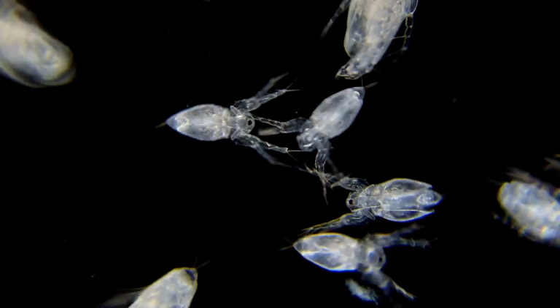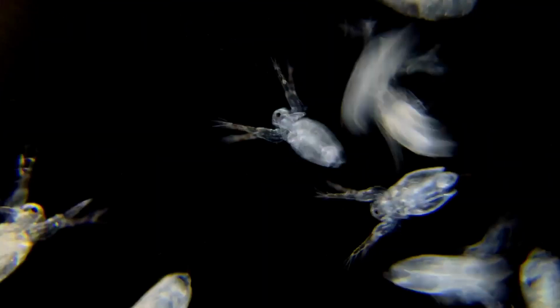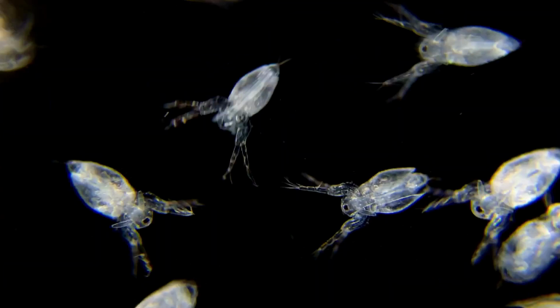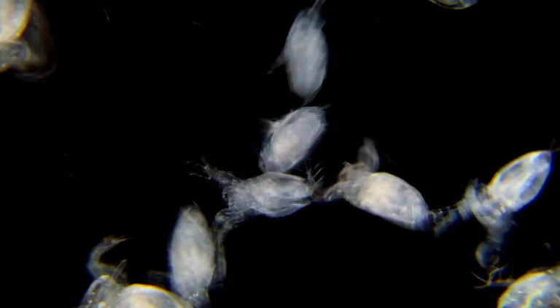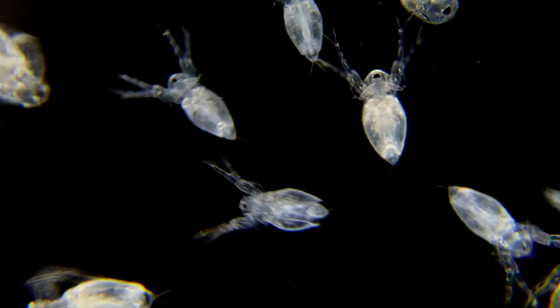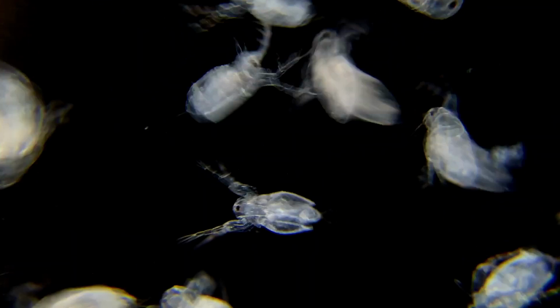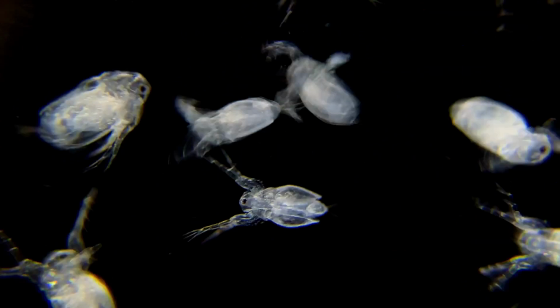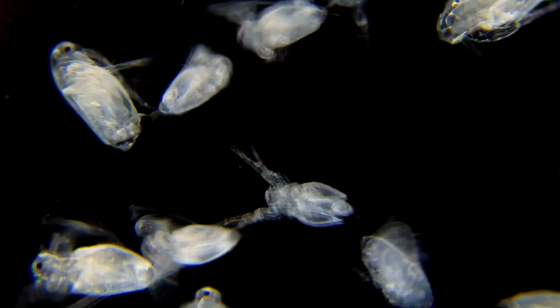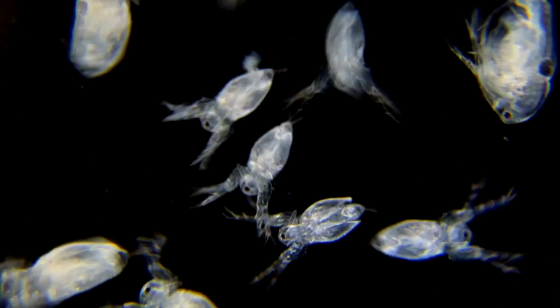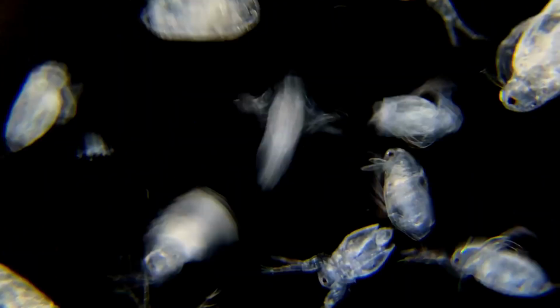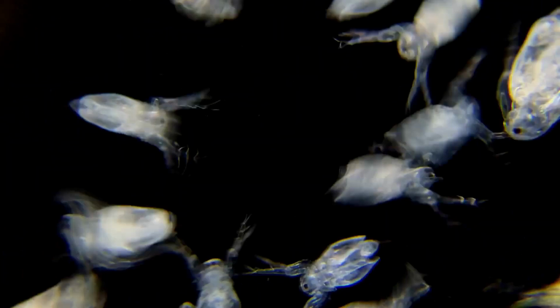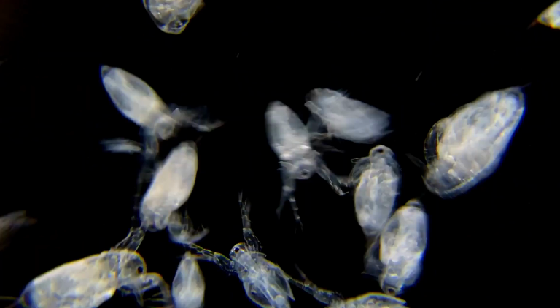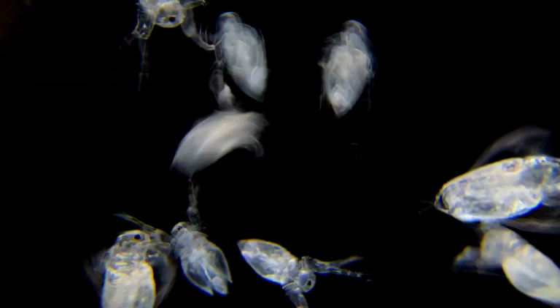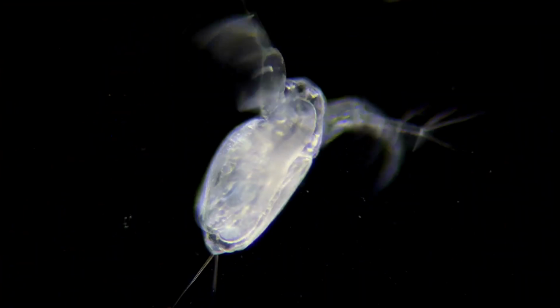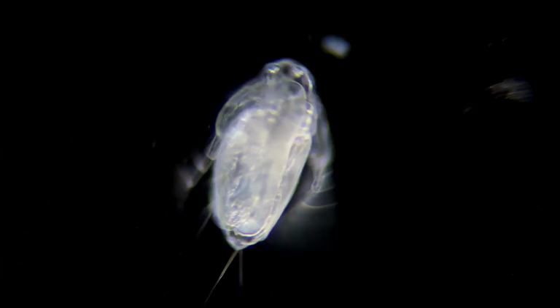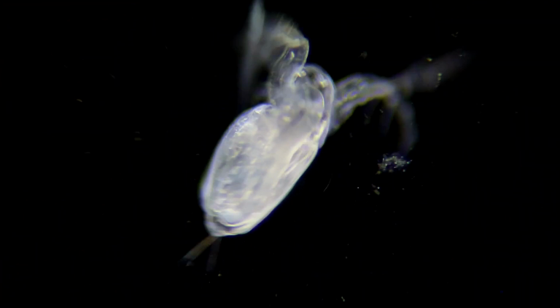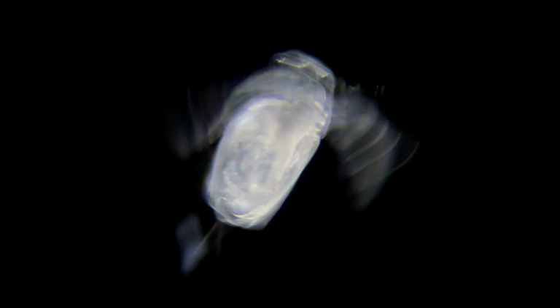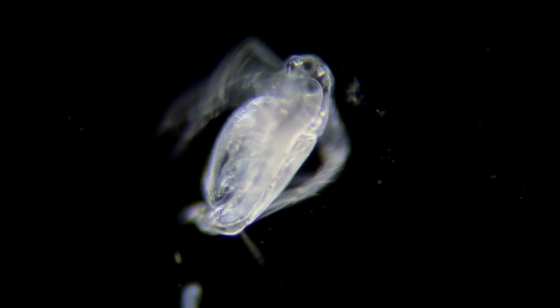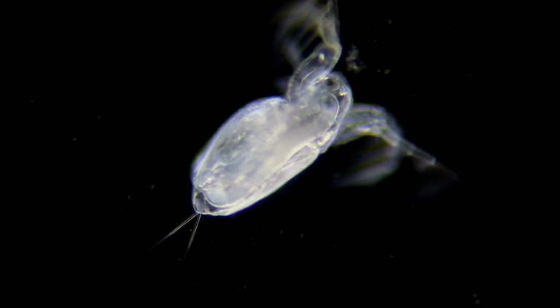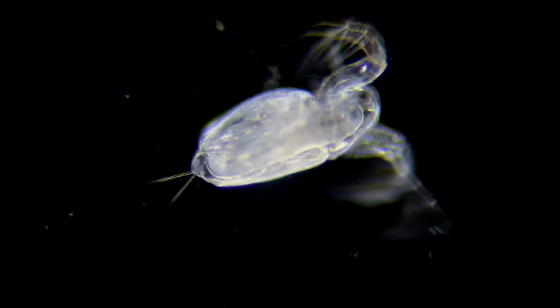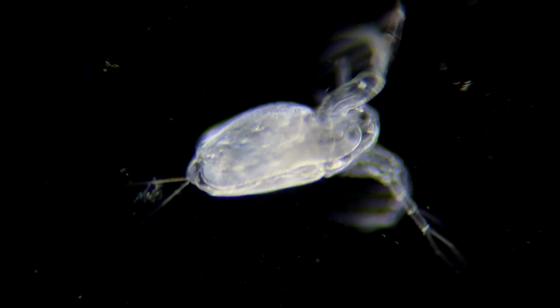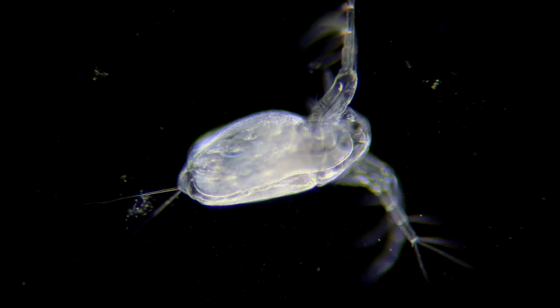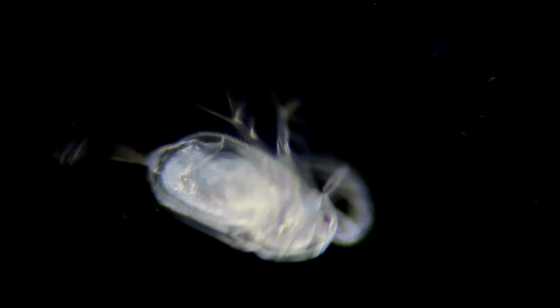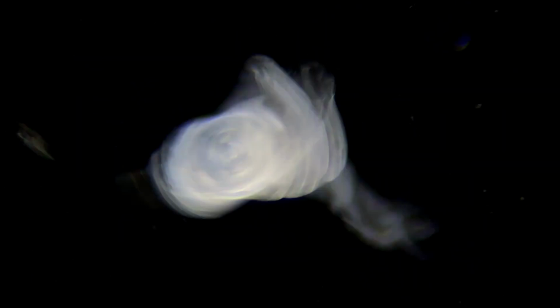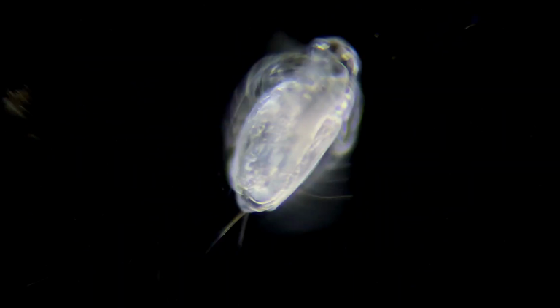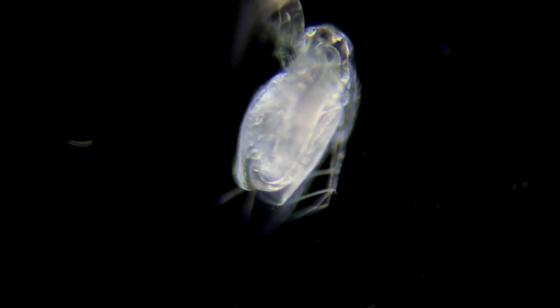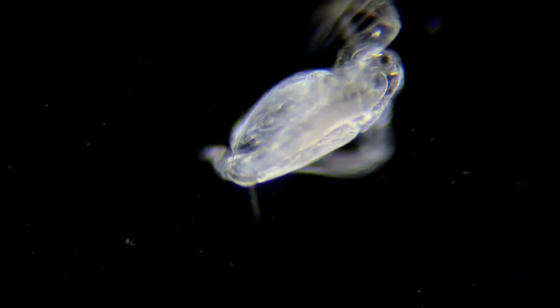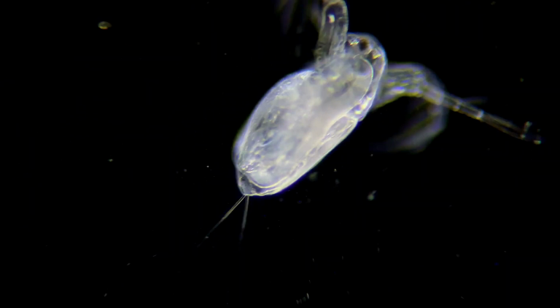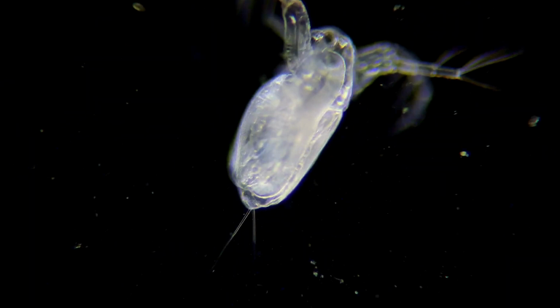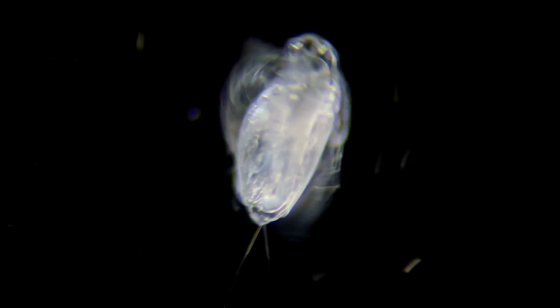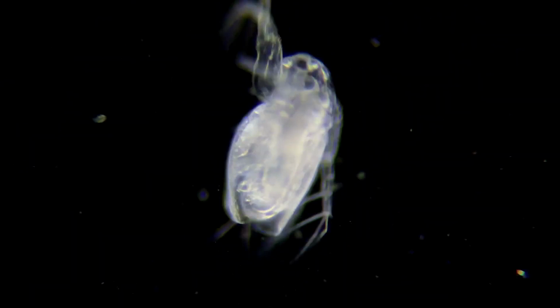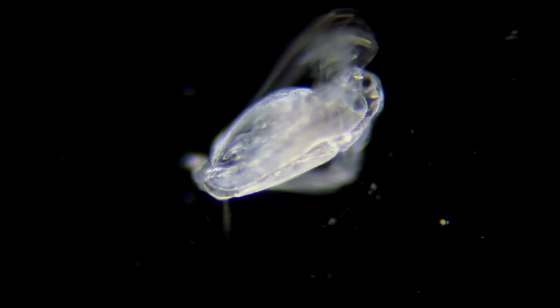Moina is a small type of crustacean found in both fresh and salt water habitats in many parts of the world. Male moinas measure around 700 microns, but females can be more than twice that size.